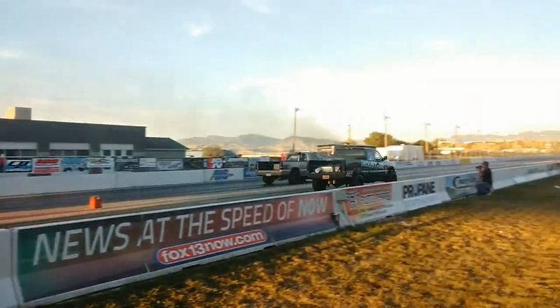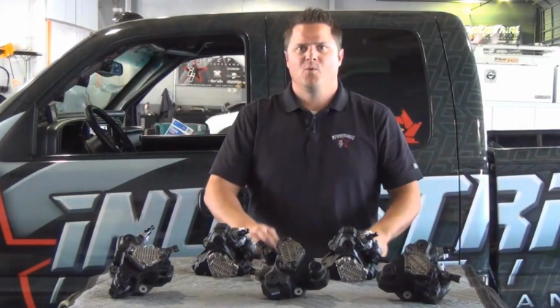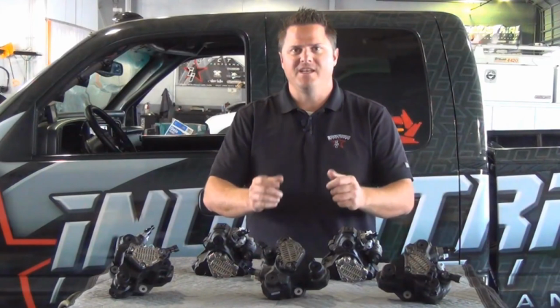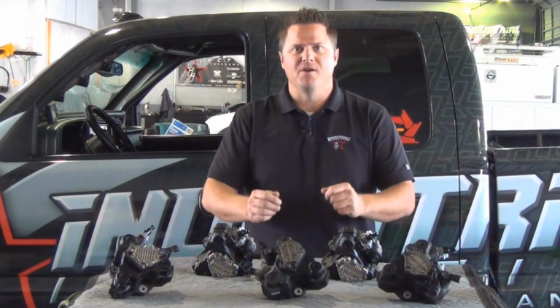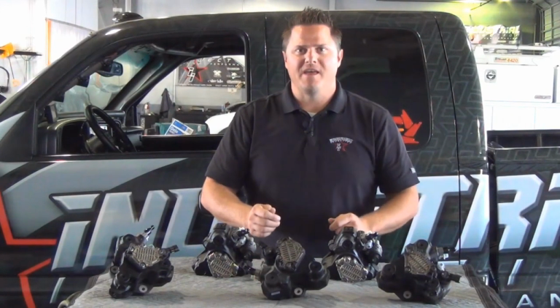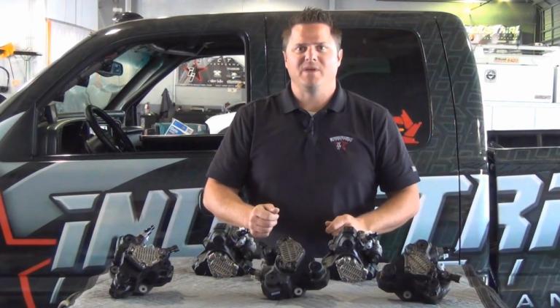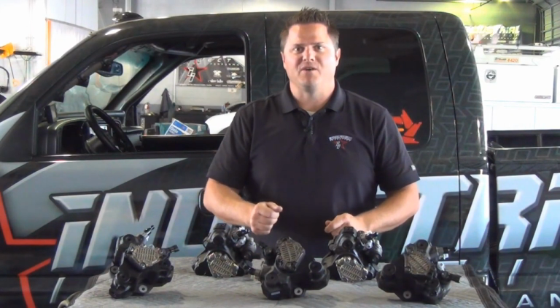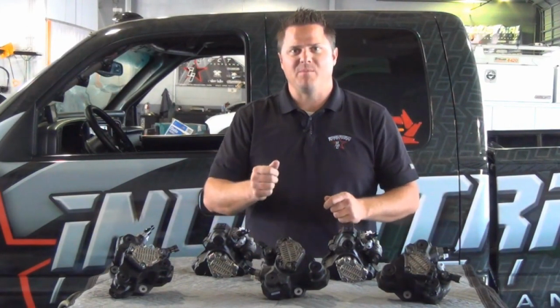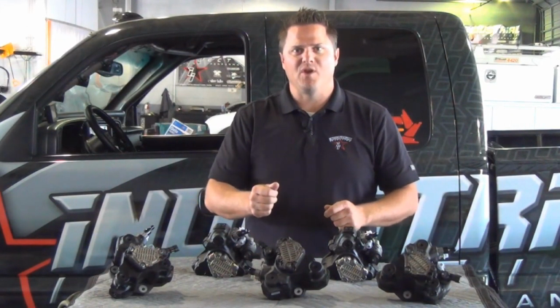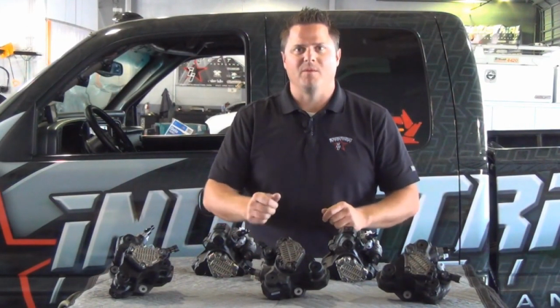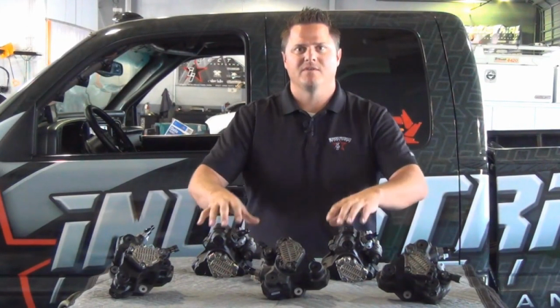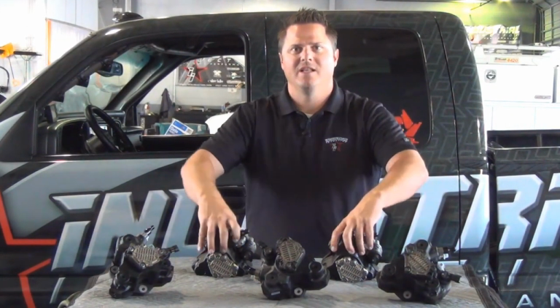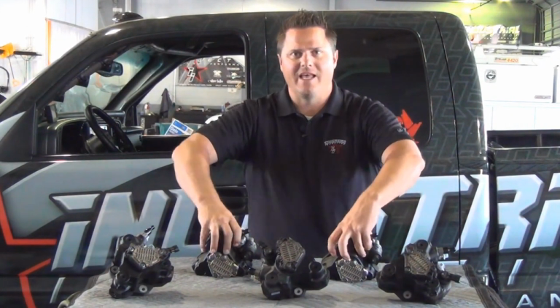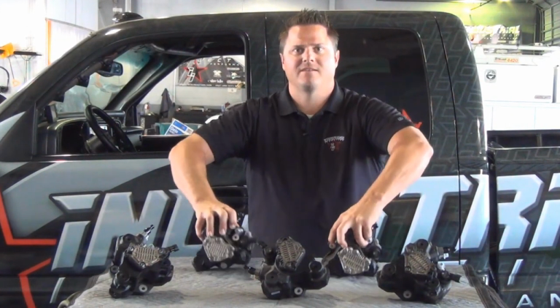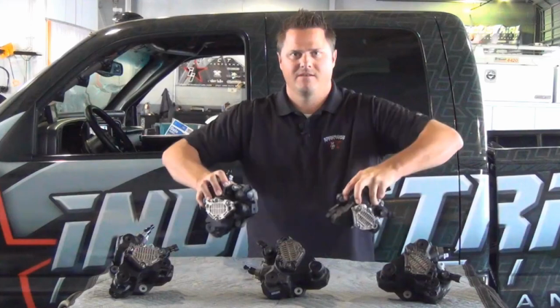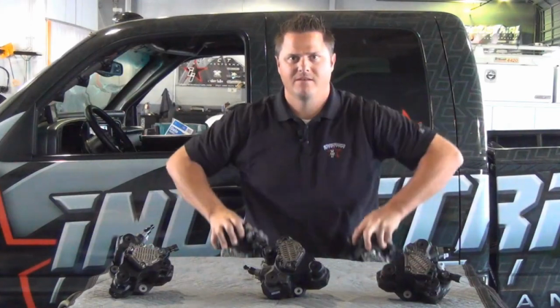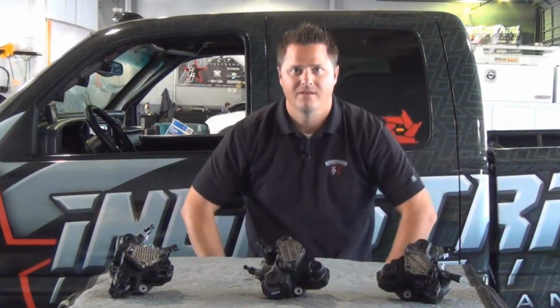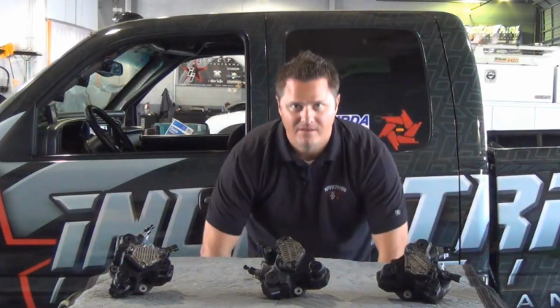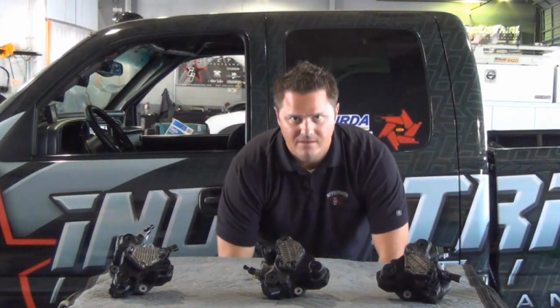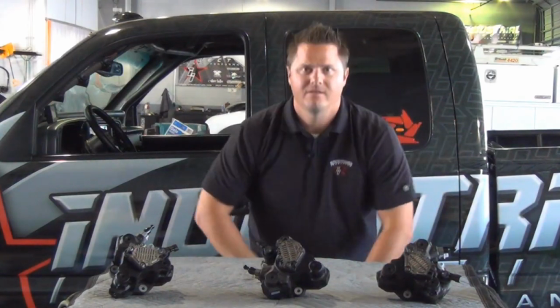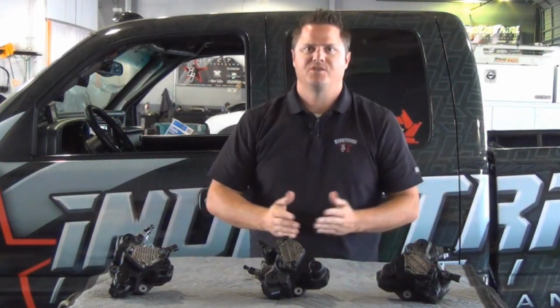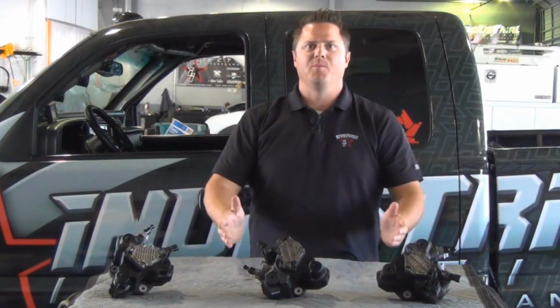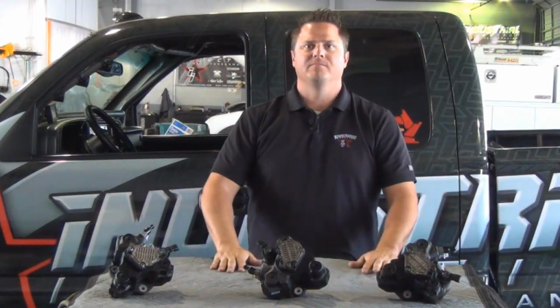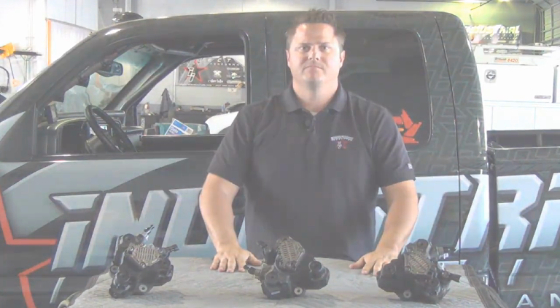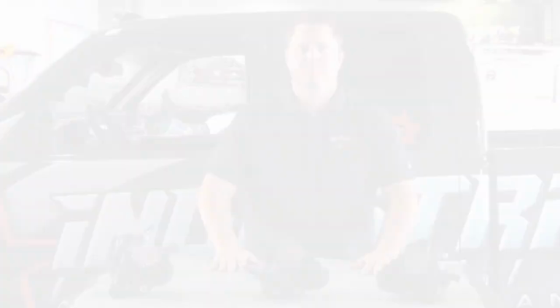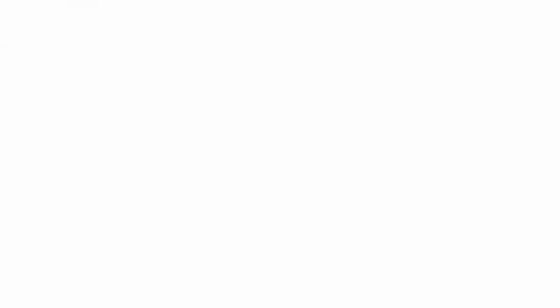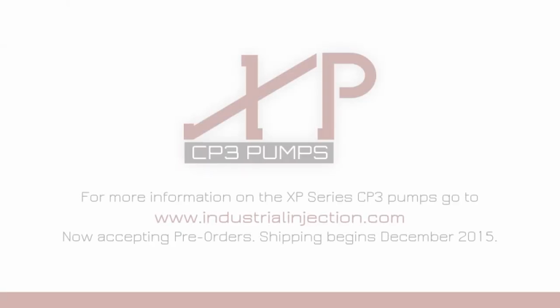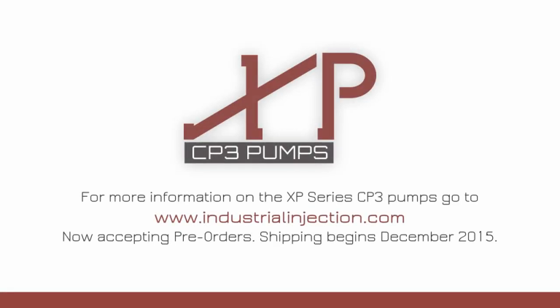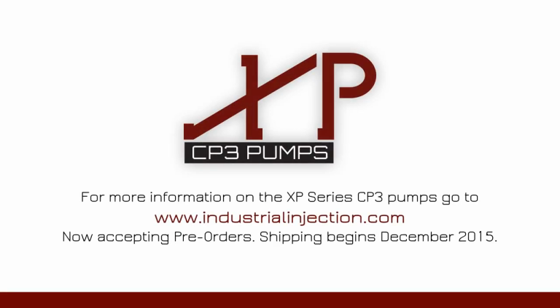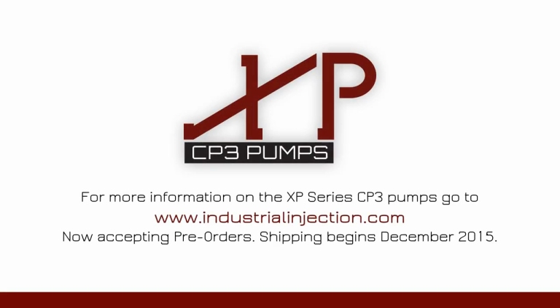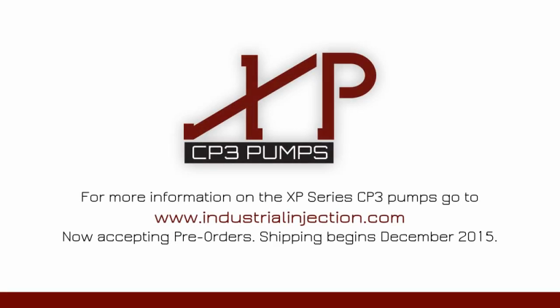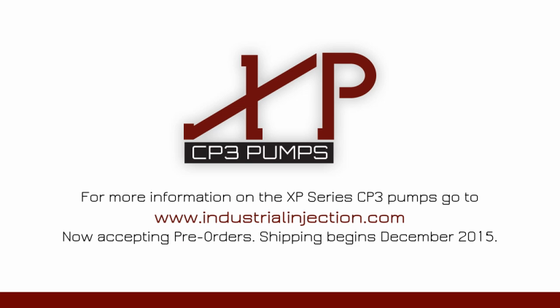With the engineering of the XP Series CP3 pumps, less is truly more. To be continued...